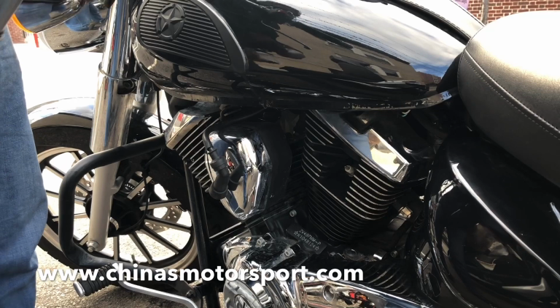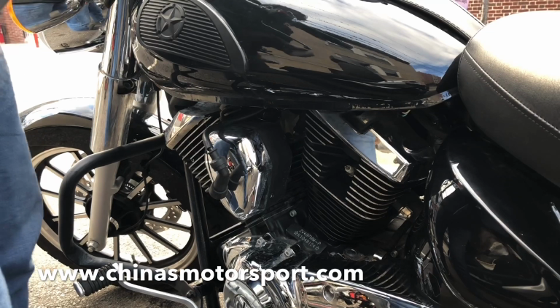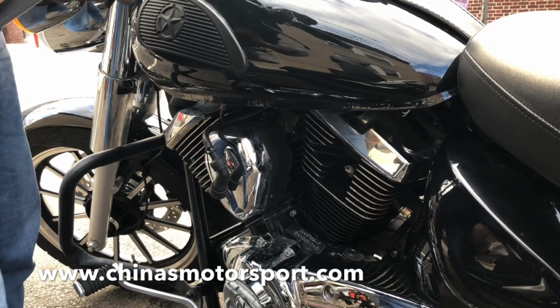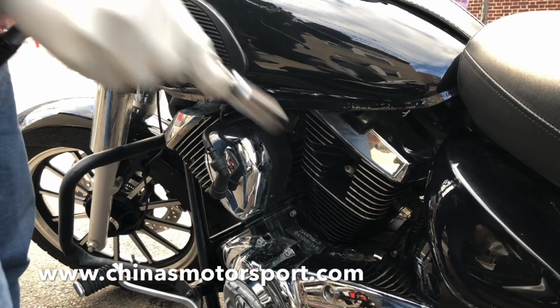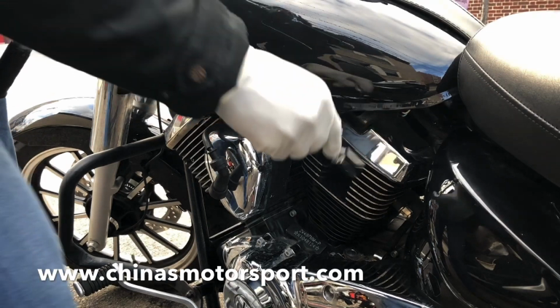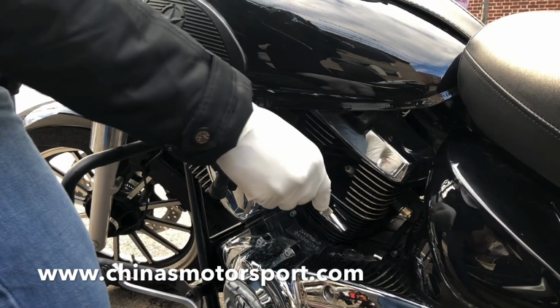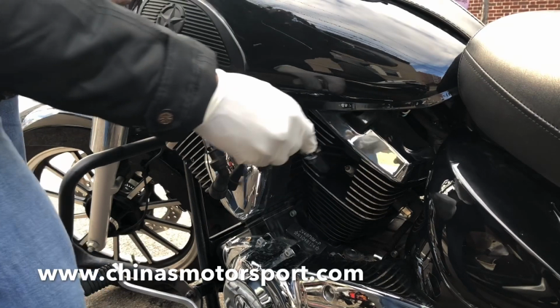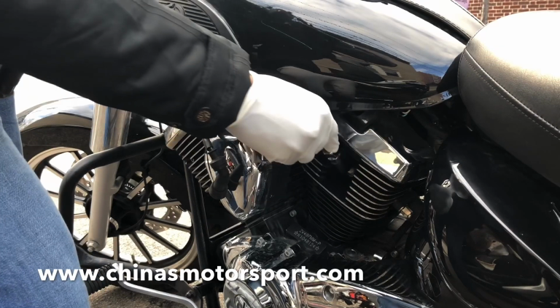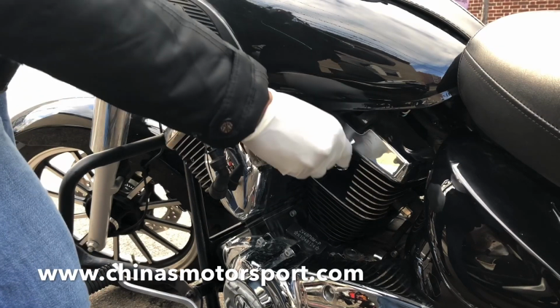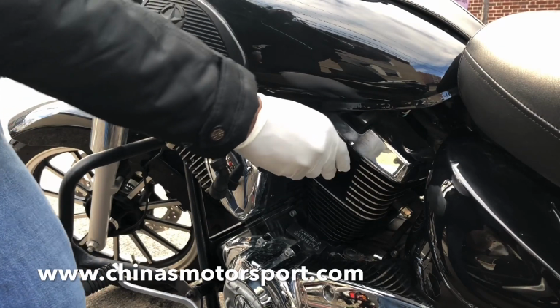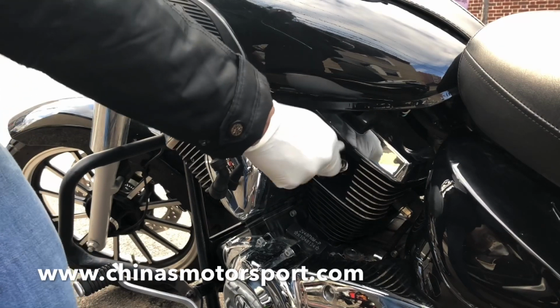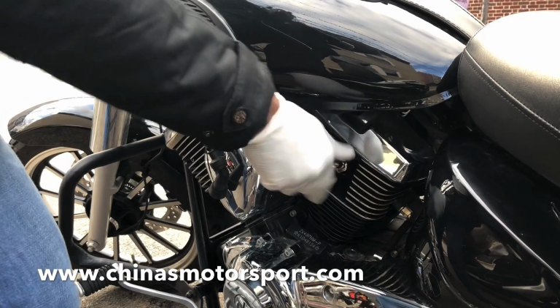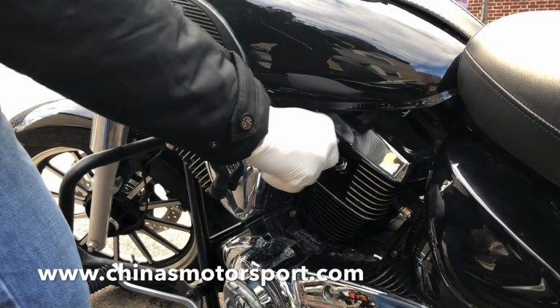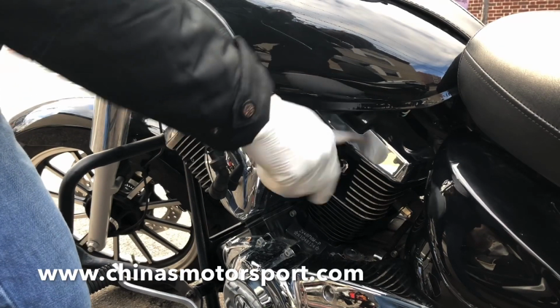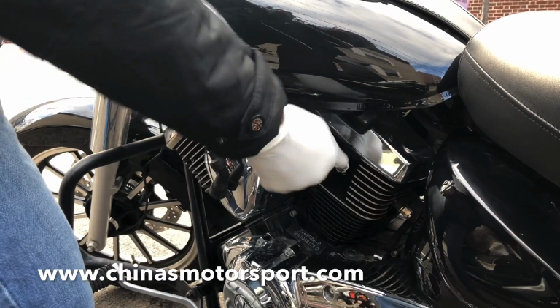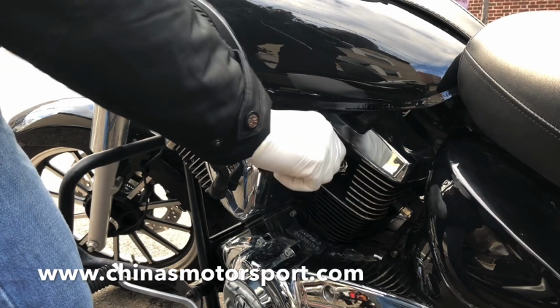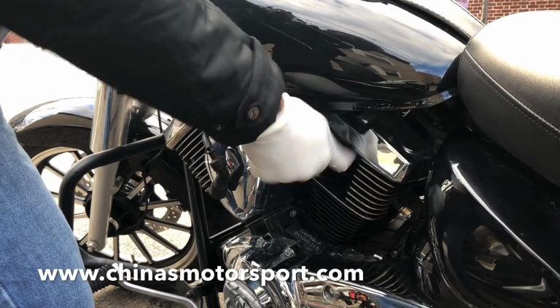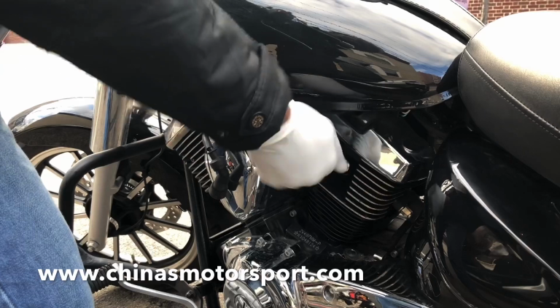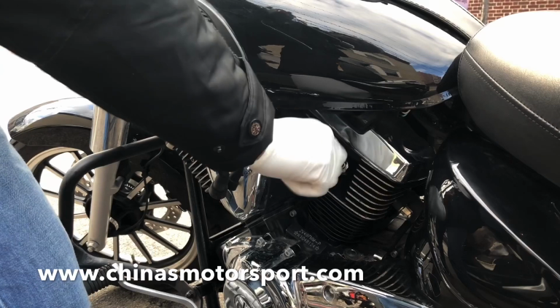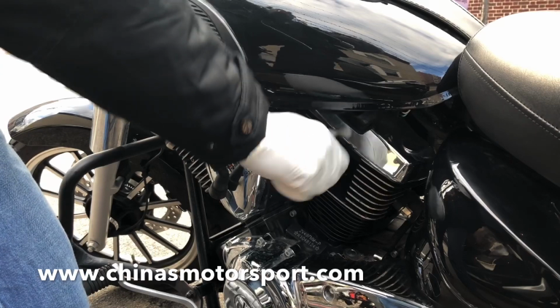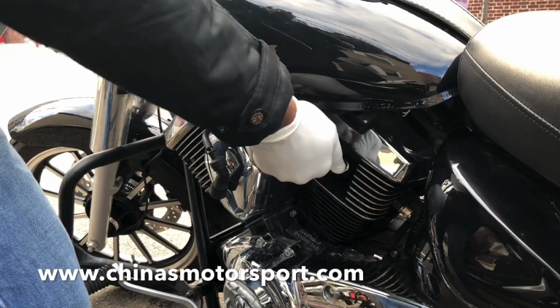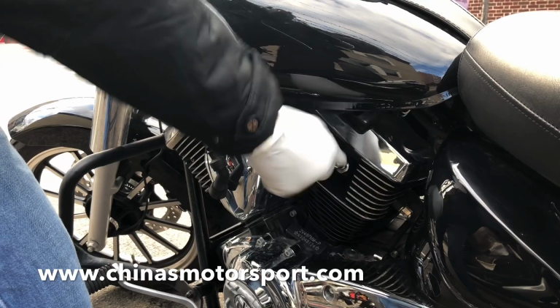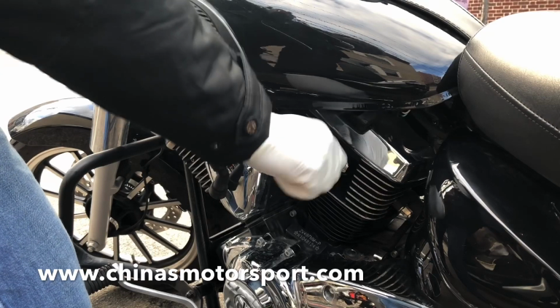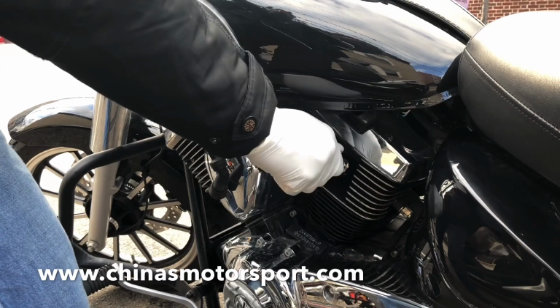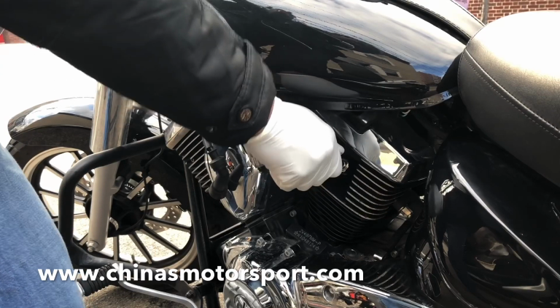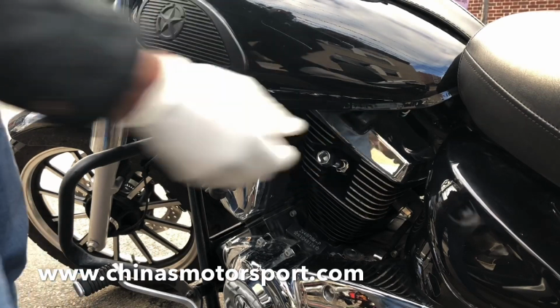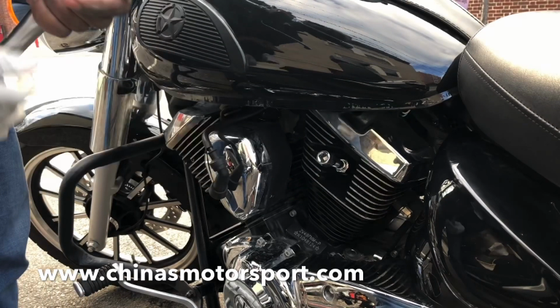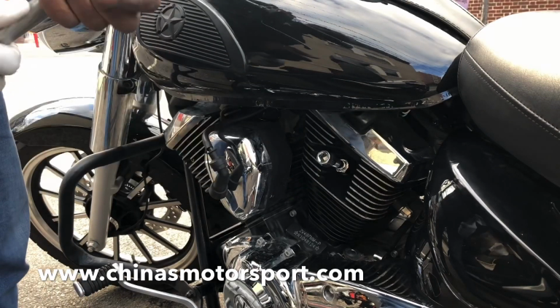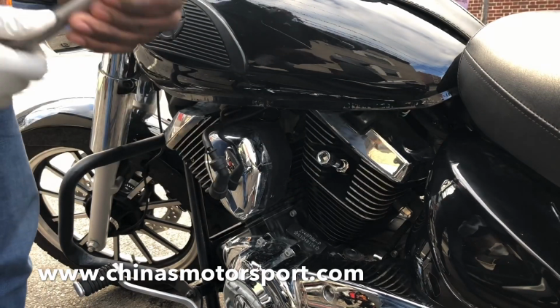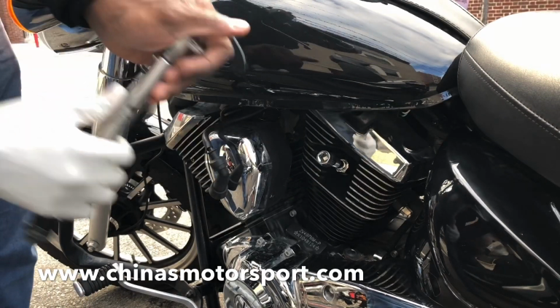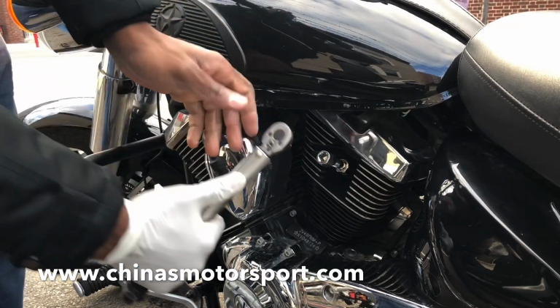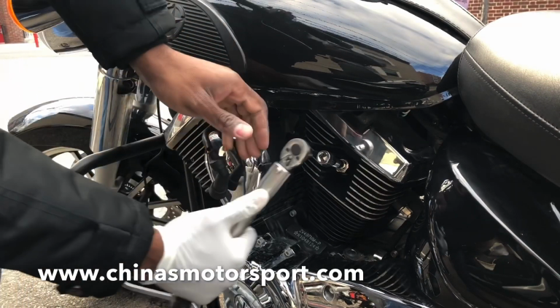In terms of the fuel, you torque it properly.